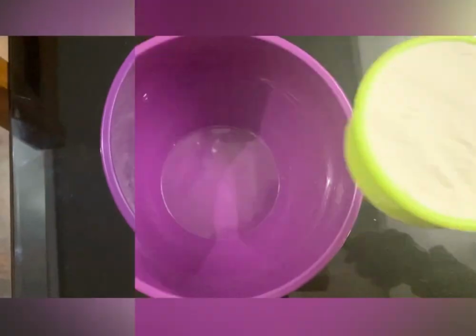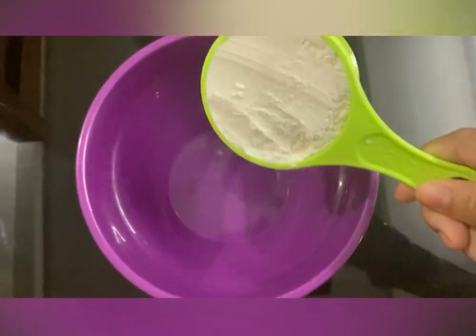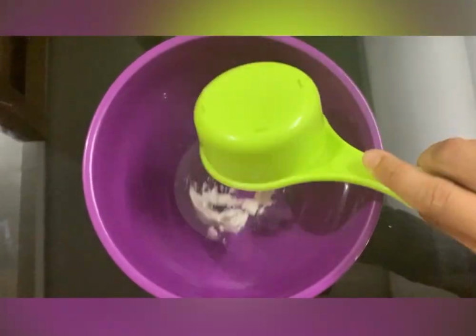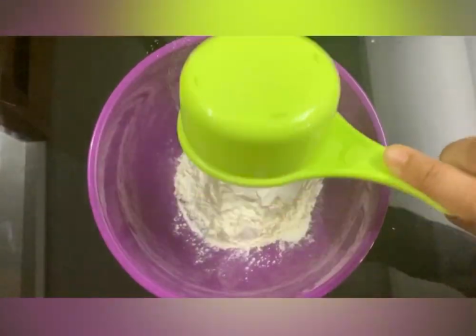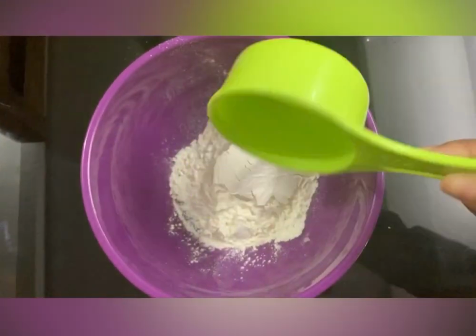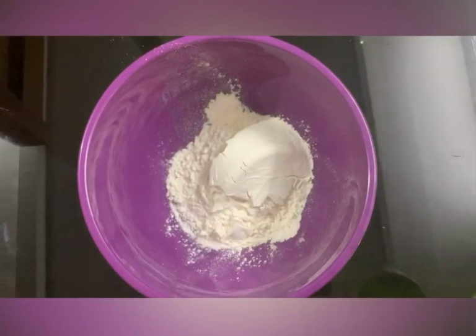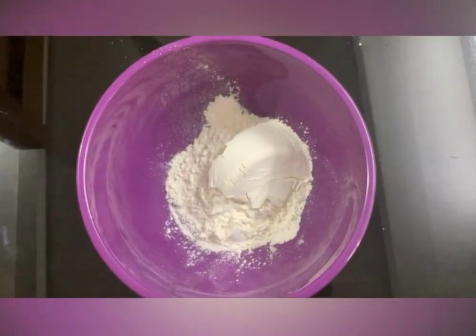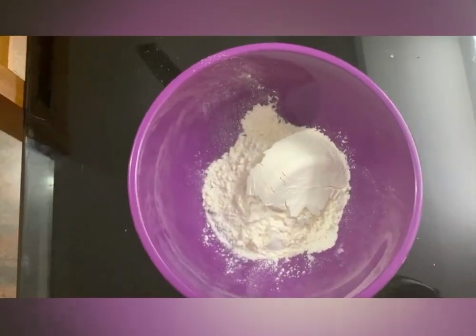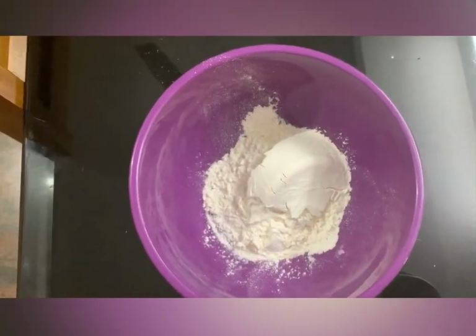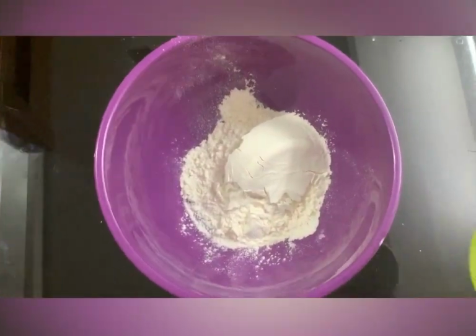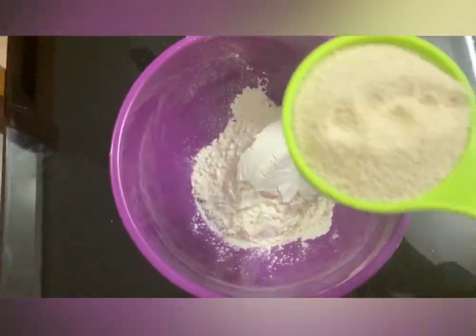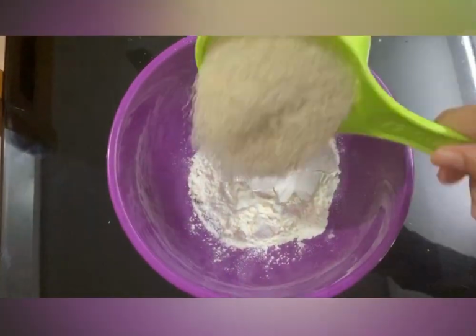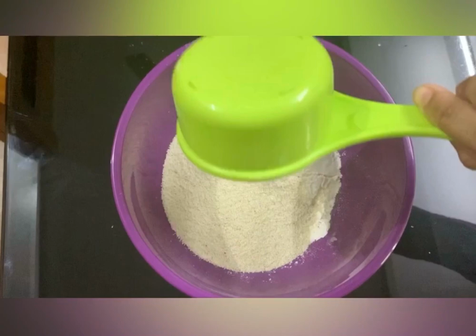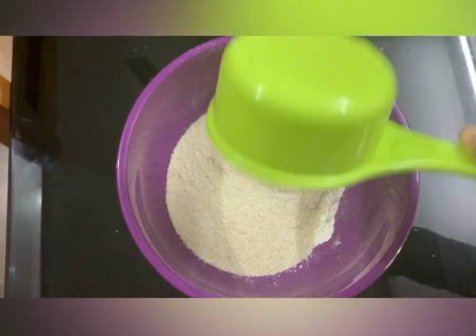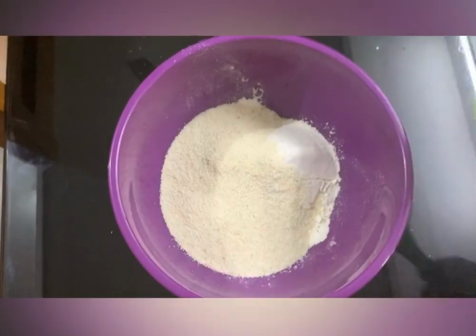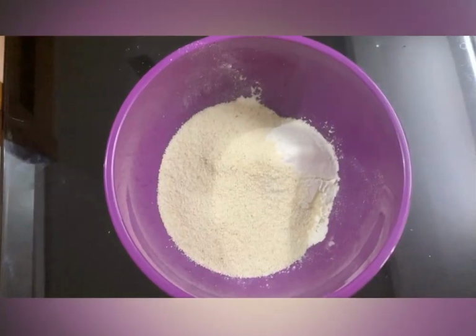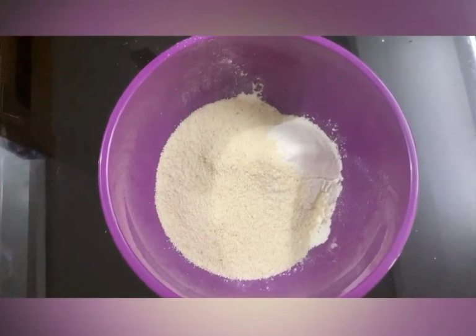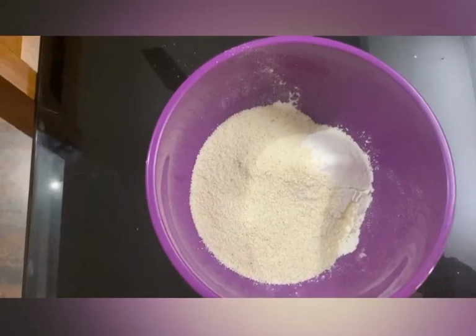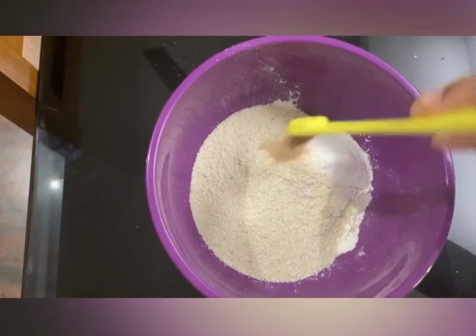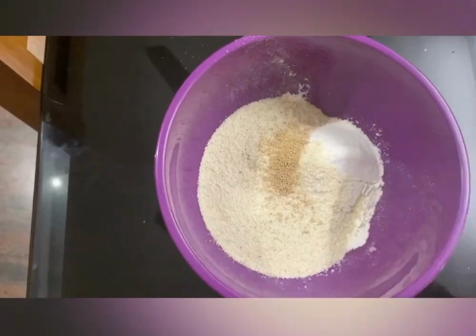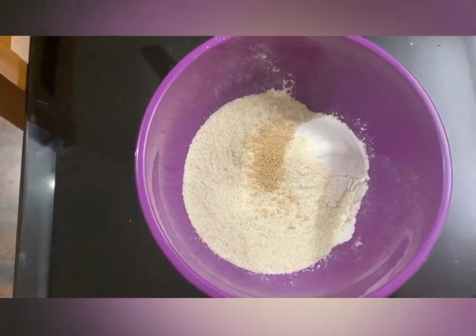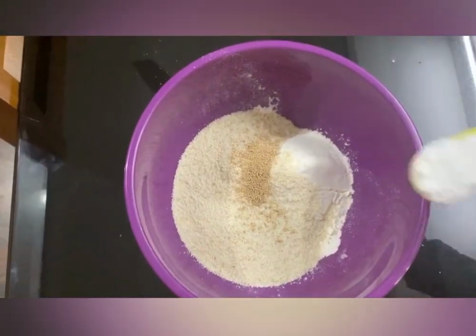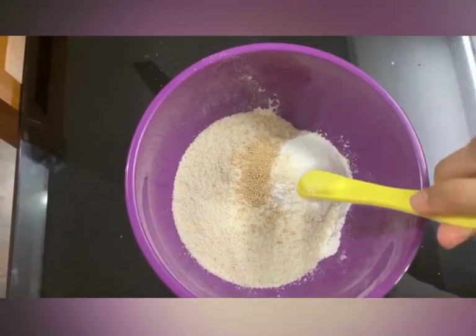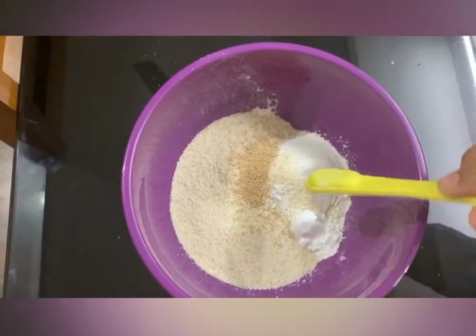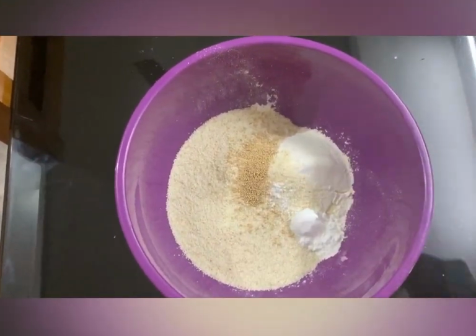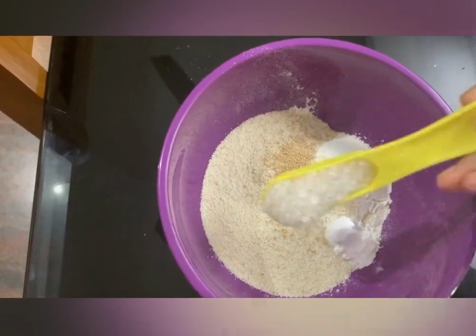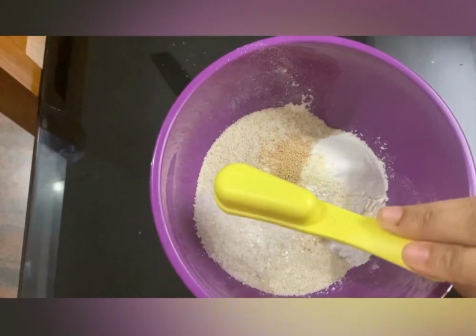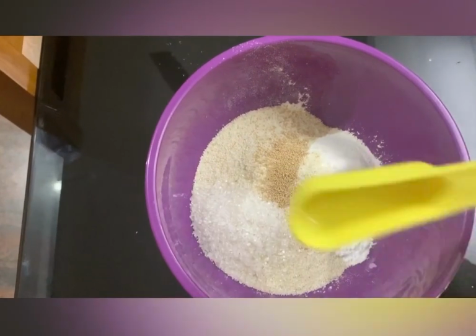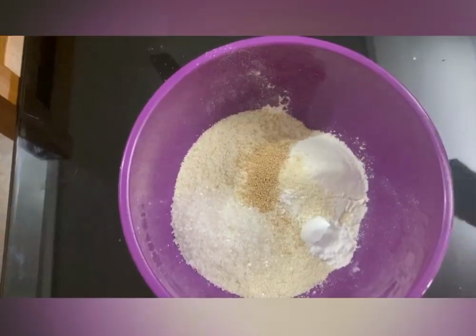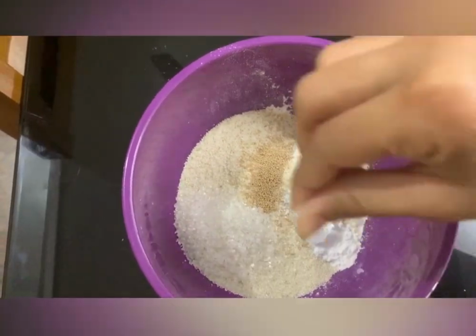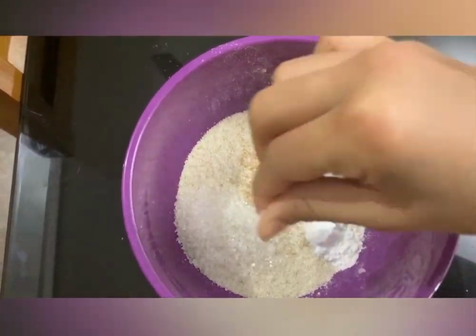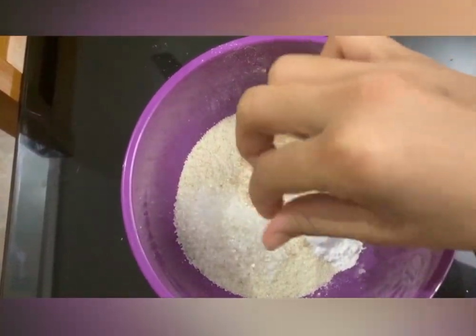I am going to add half a cup of all-purpose flour, half a cup of rava, 1/4 teaspoon yeast, baking powder half teaspoon, sugar 1 tablespoon, pinch of salt.